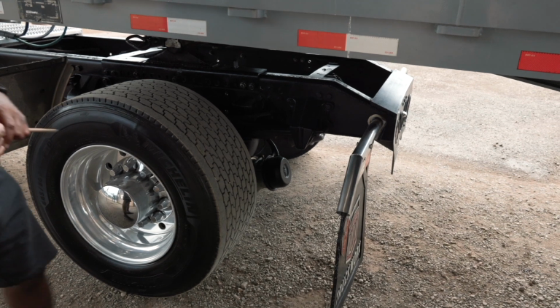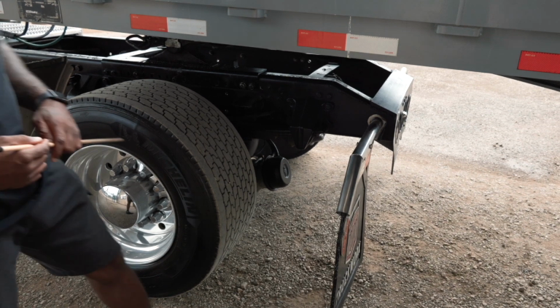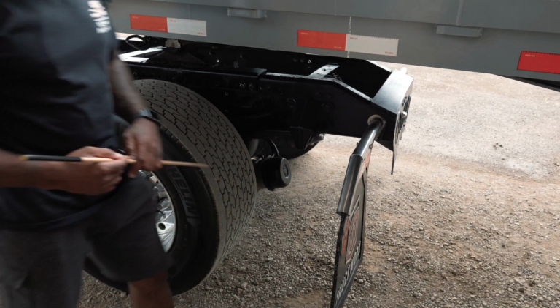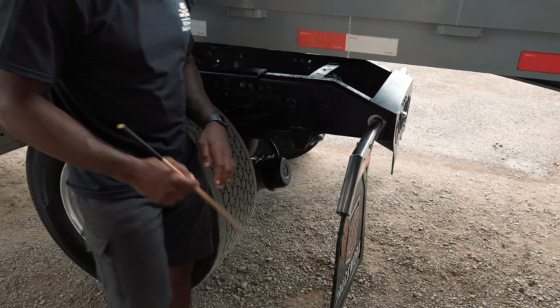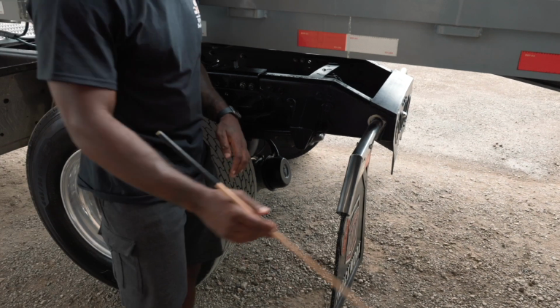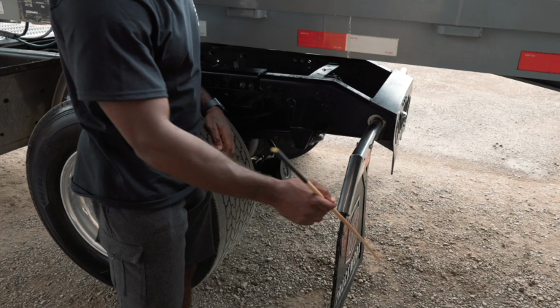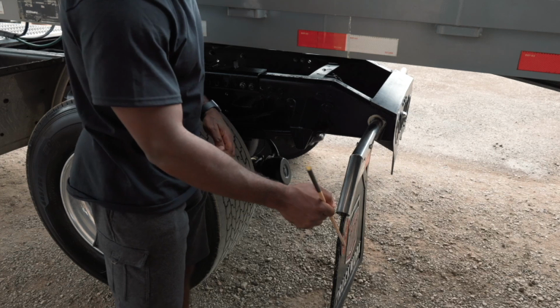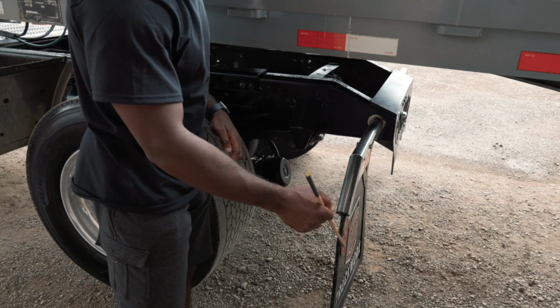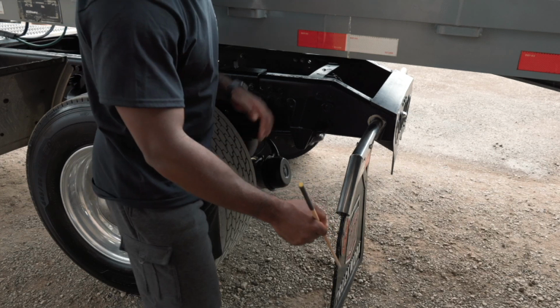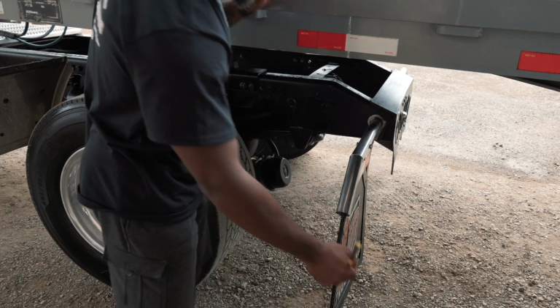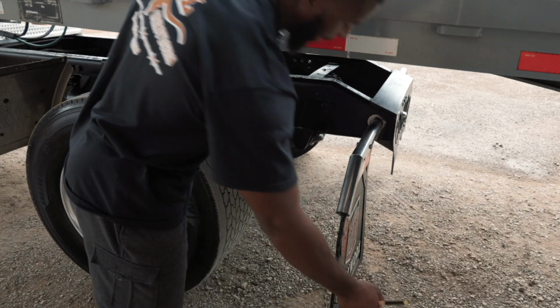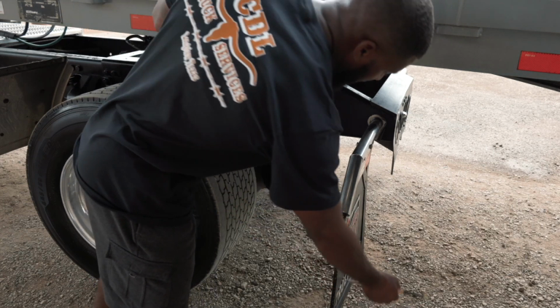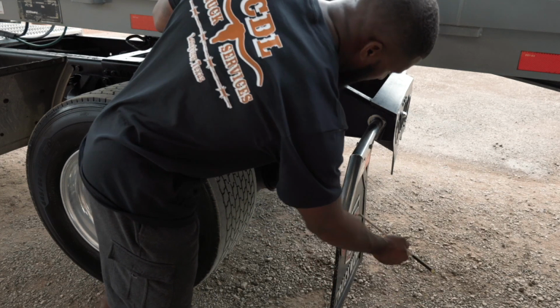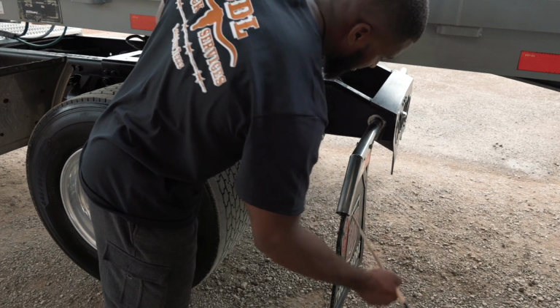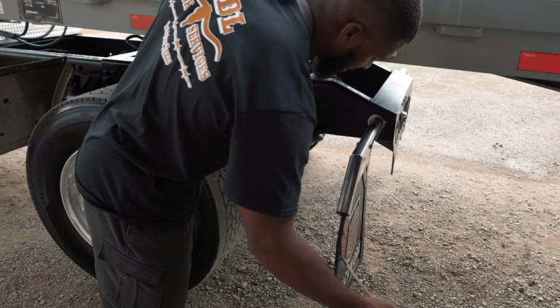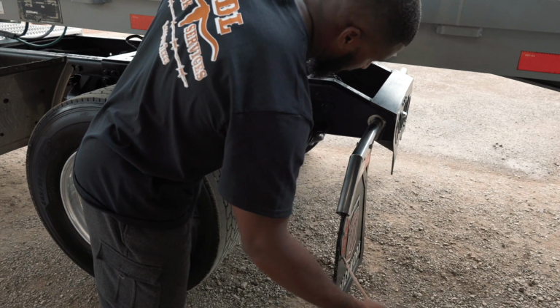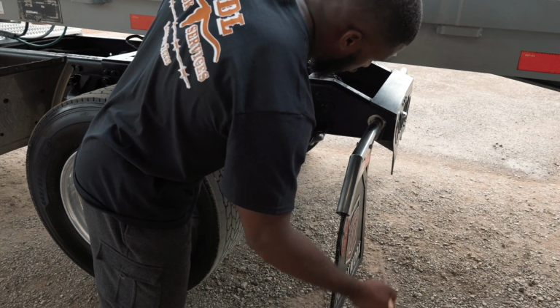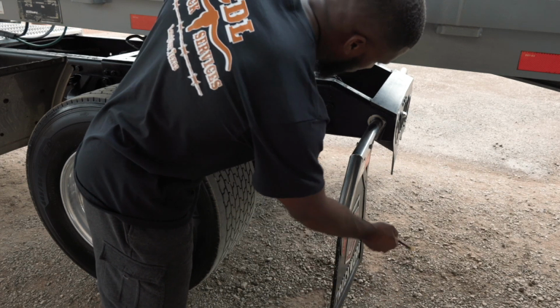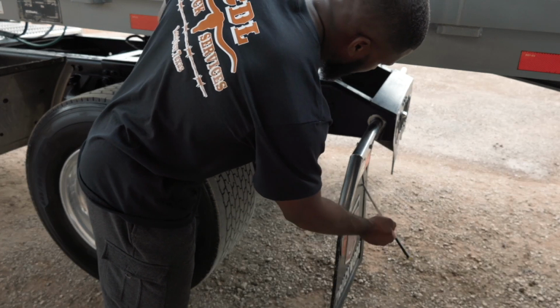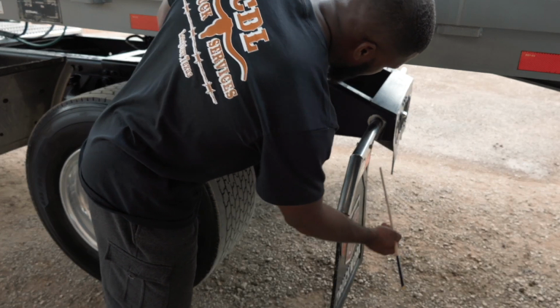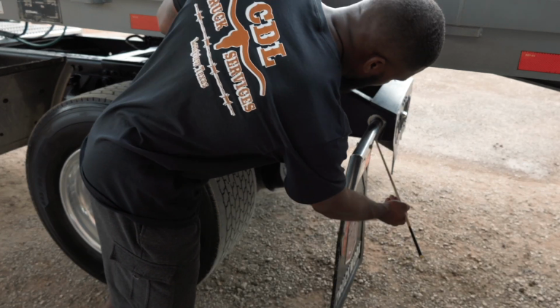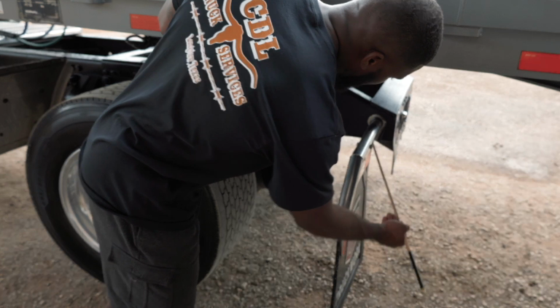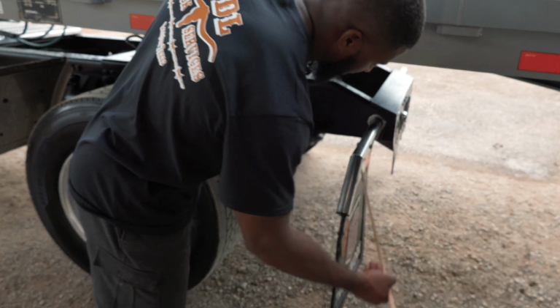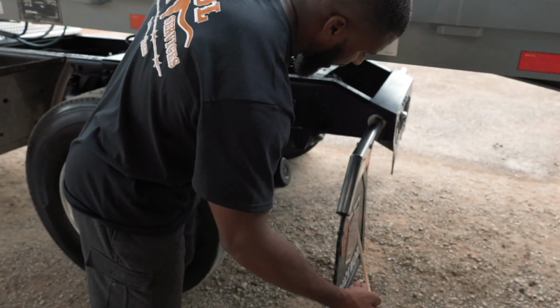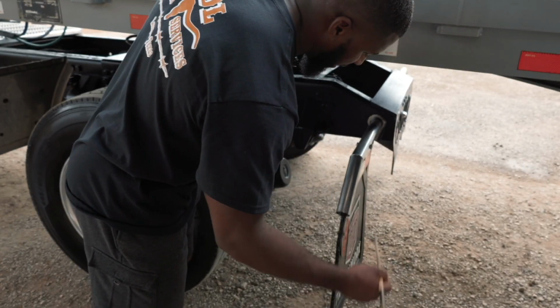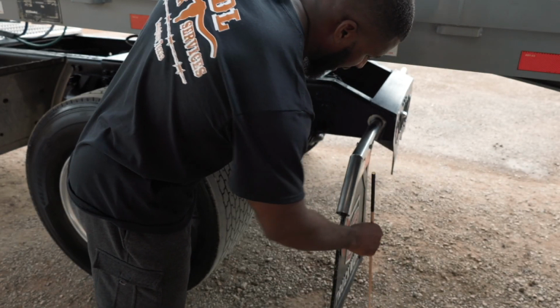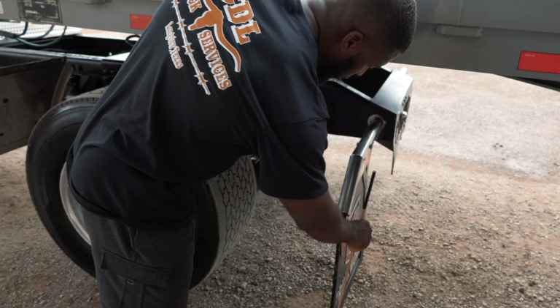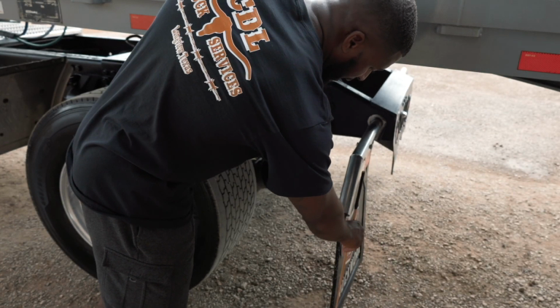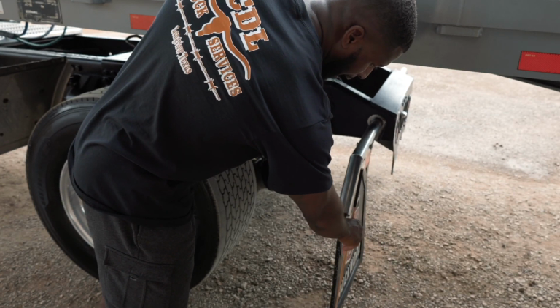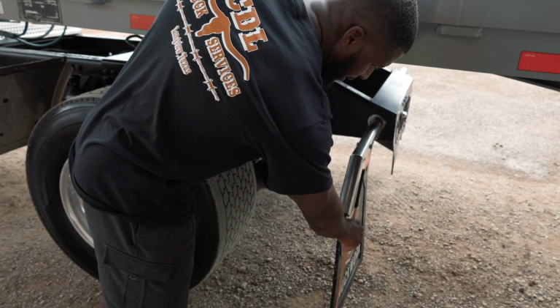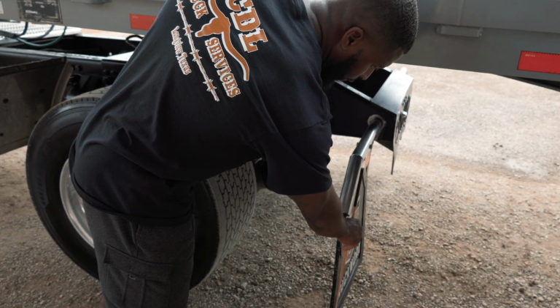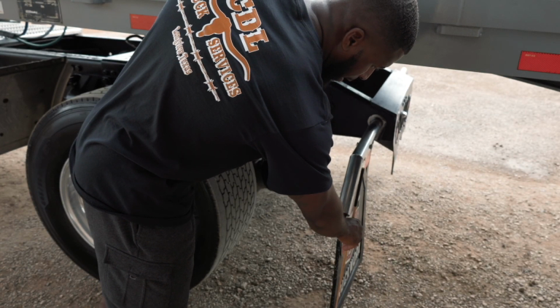Then I would go to my mud flap. My mud flap is securely mounted, not cut or torn. The nuts and bolts are present and tight, and it is within eight inches of the ground.